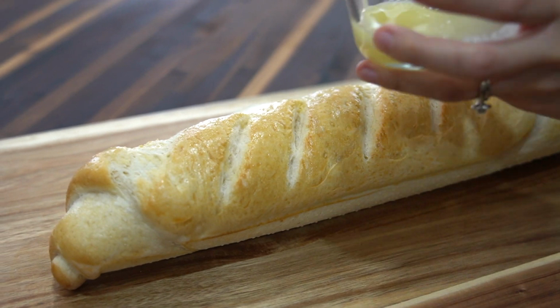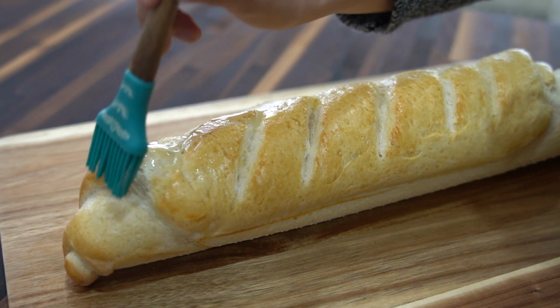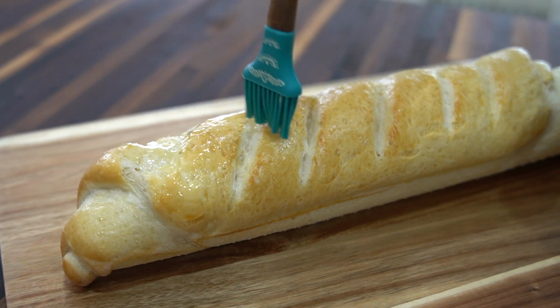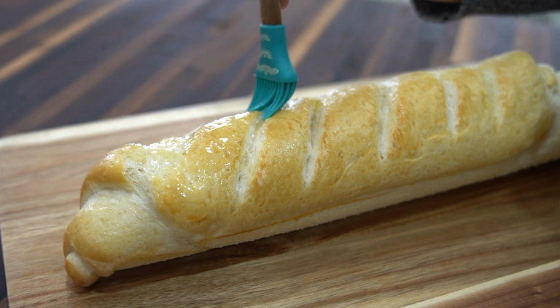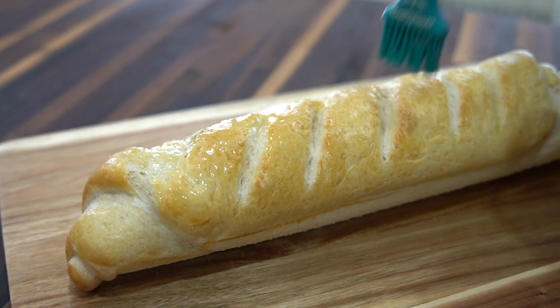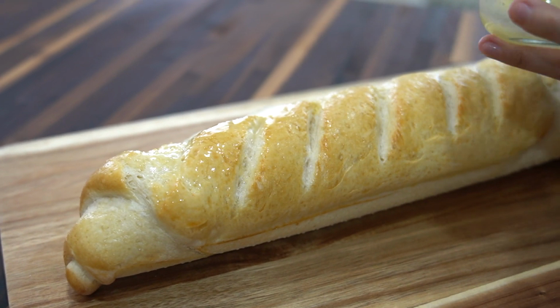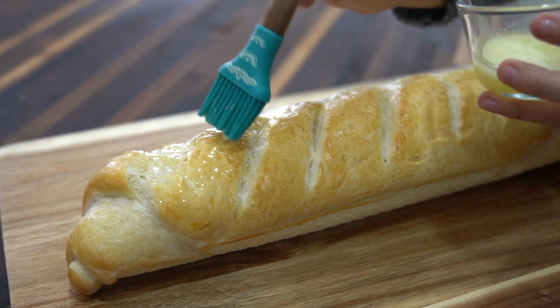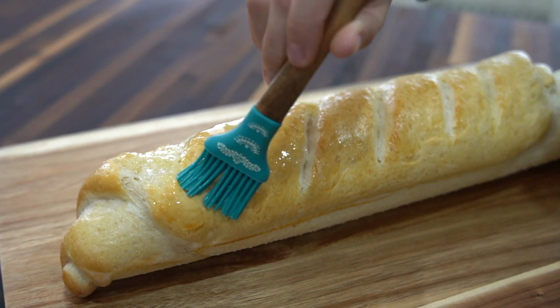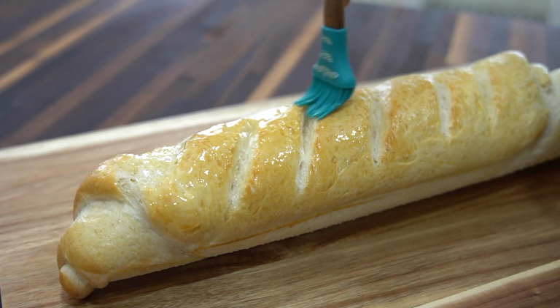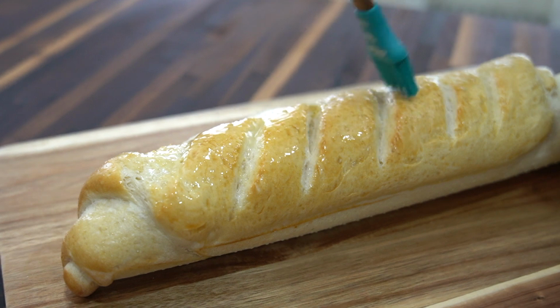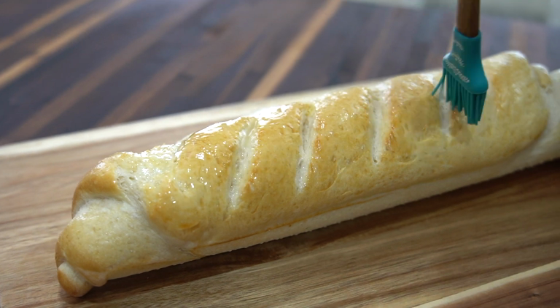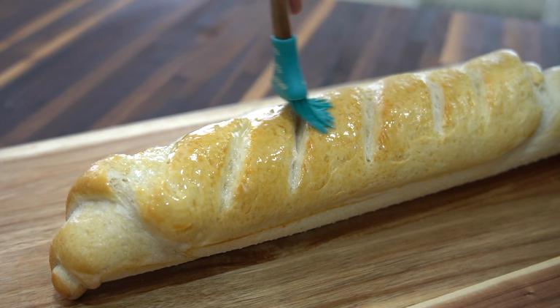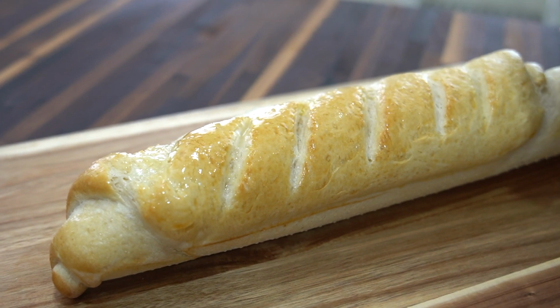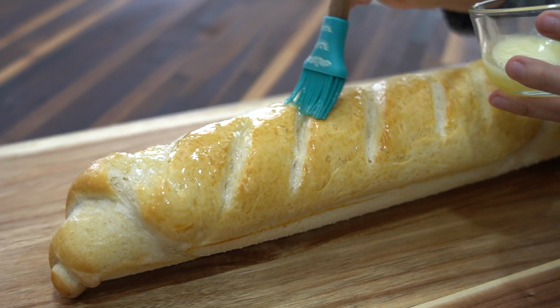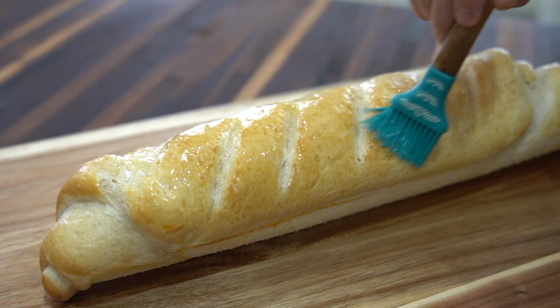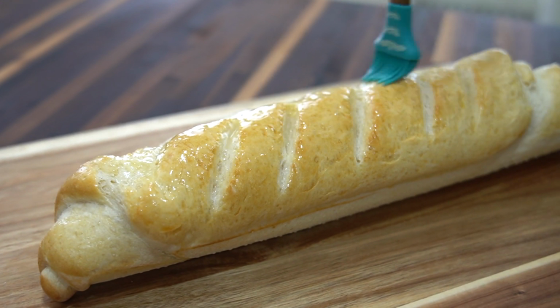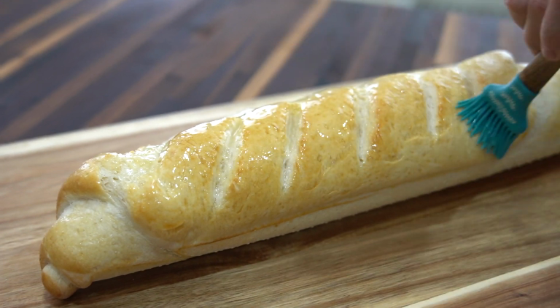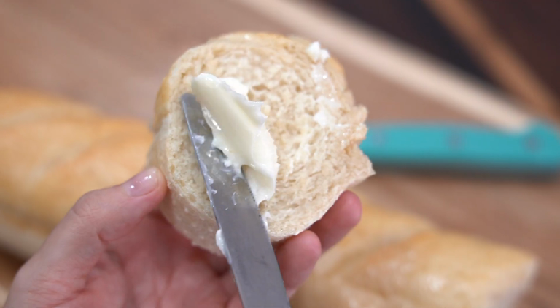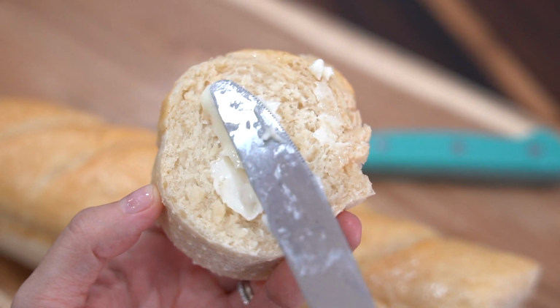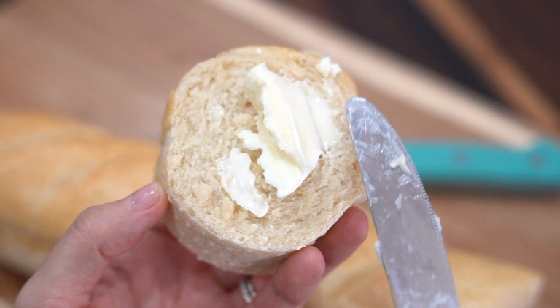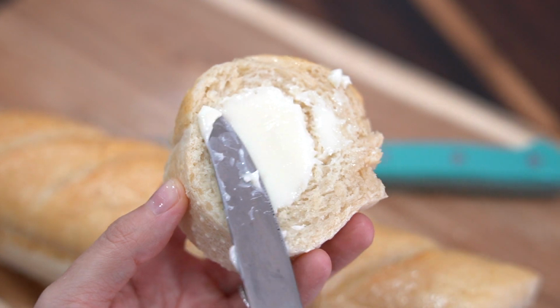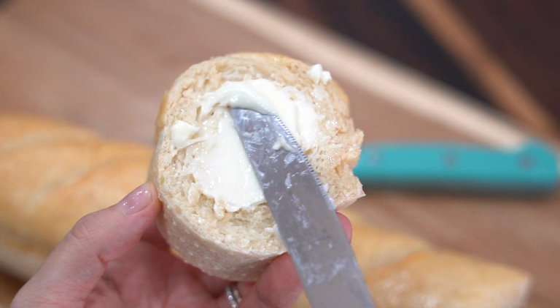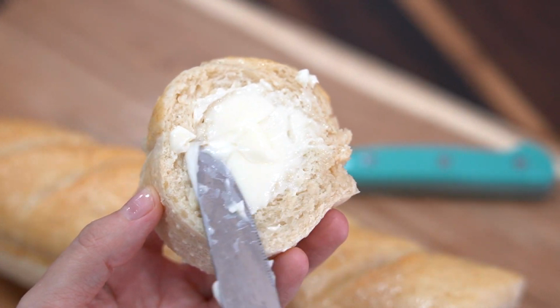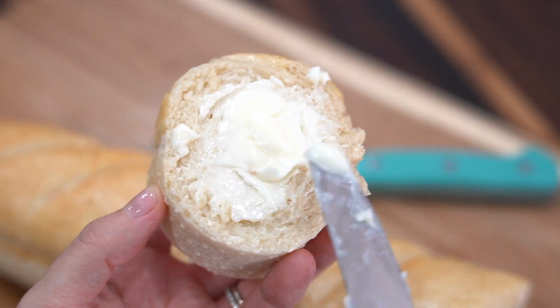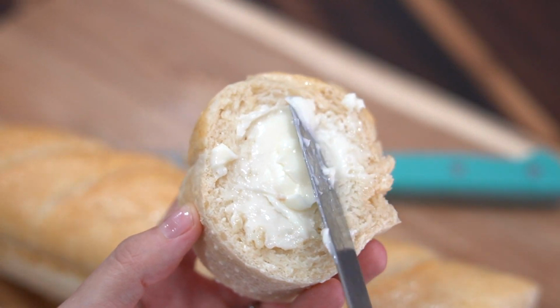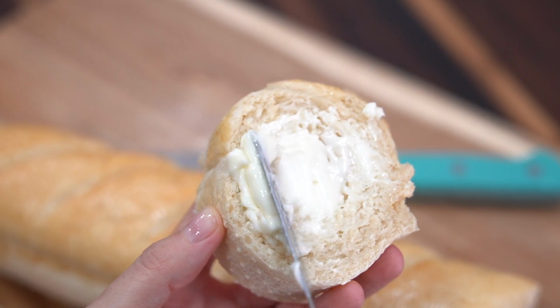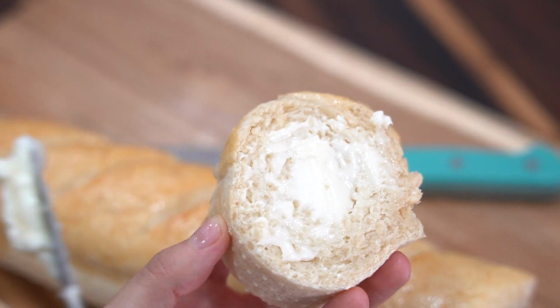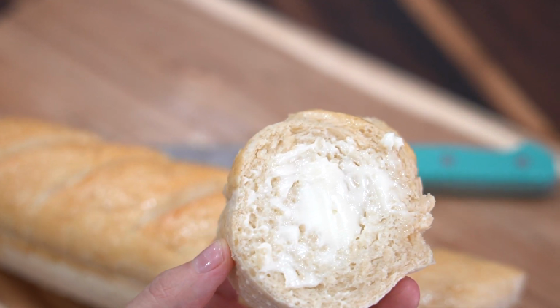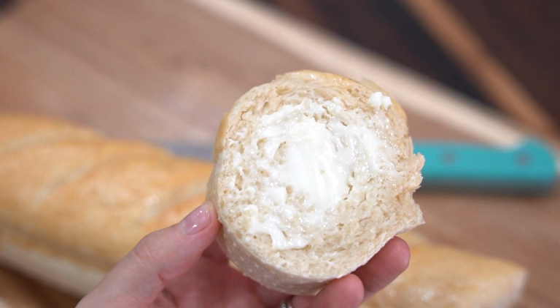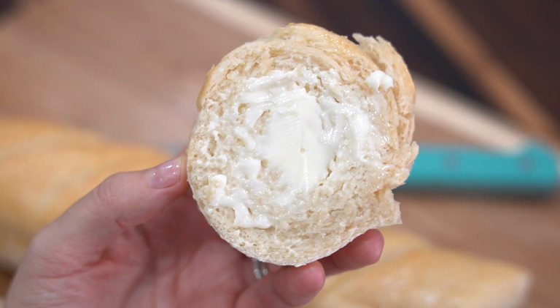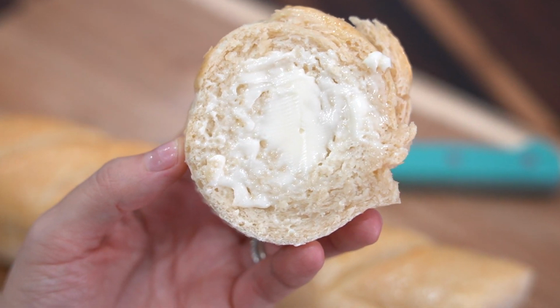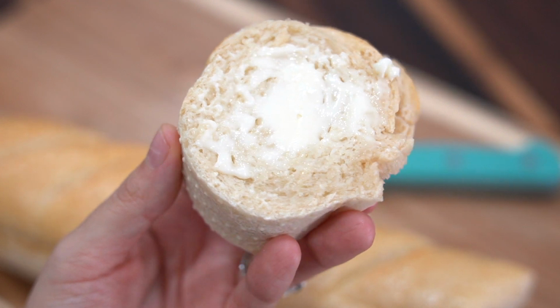Once the loaves come out of the oven I like to brush them with some melted butter. I hope you all enjoyed this recipe. You can find the full recipe on my blog page at A Fairy Tail Flavor — I'll leave the link in the description below. I'll see you all for my next video, thanks for watching!